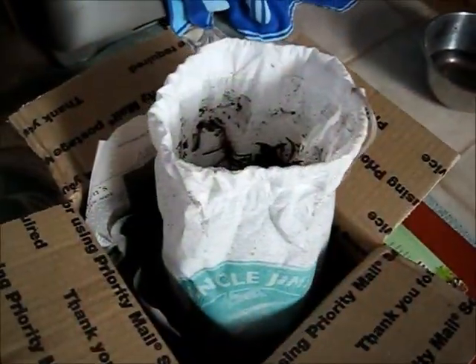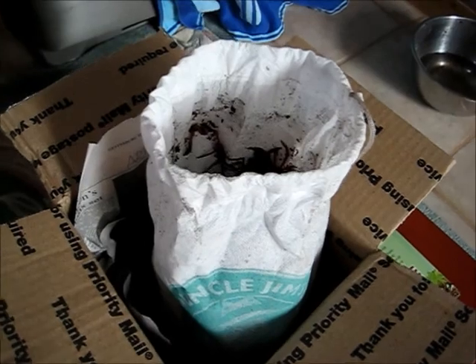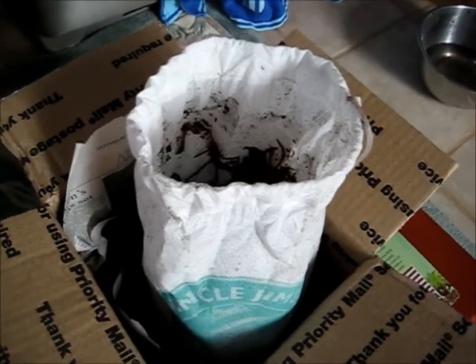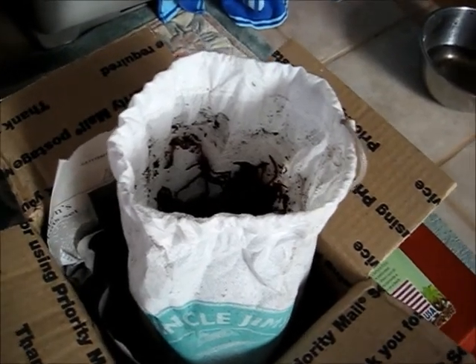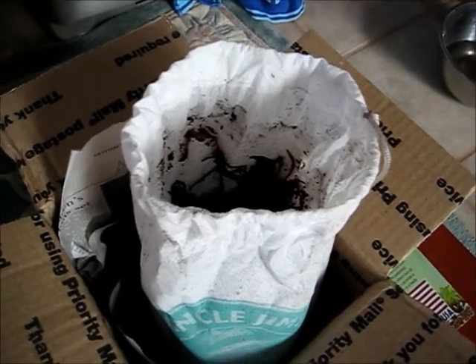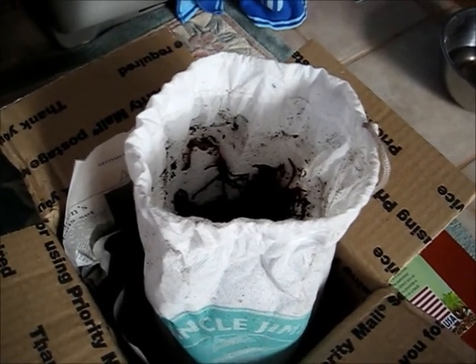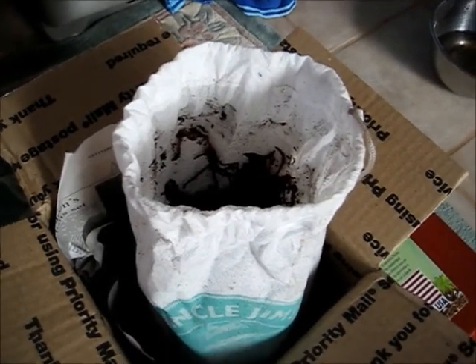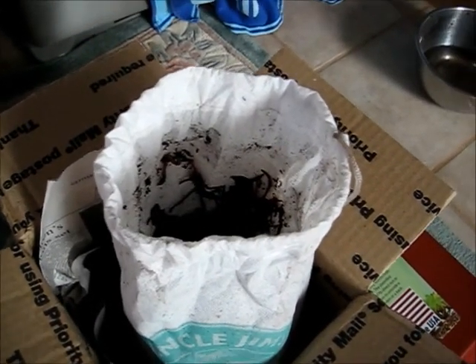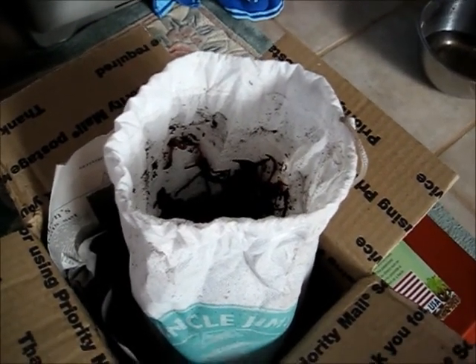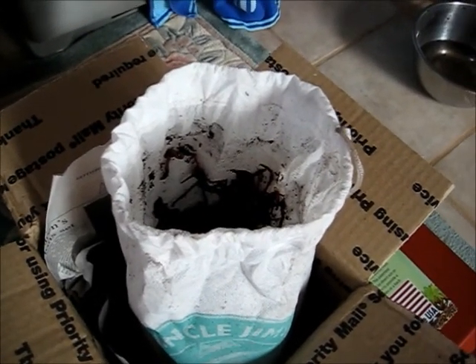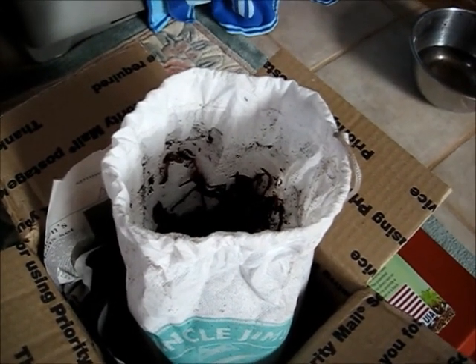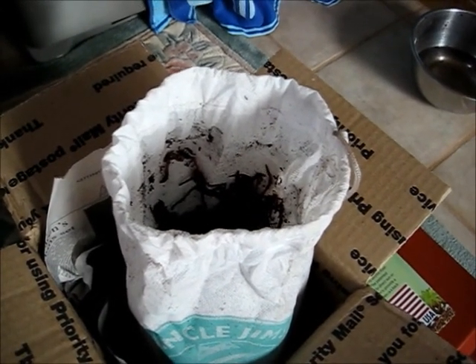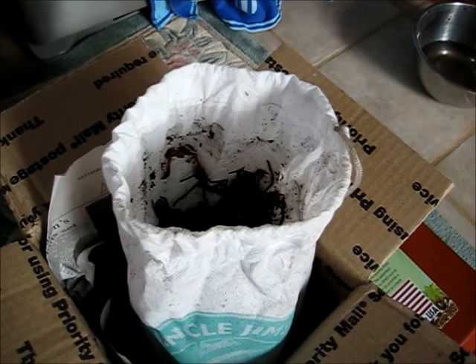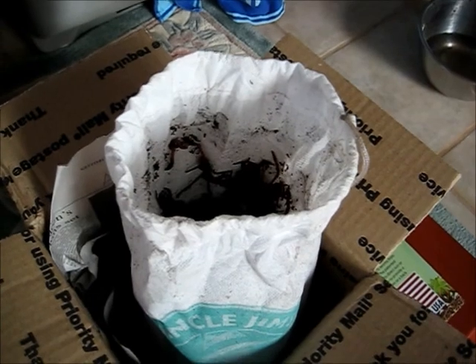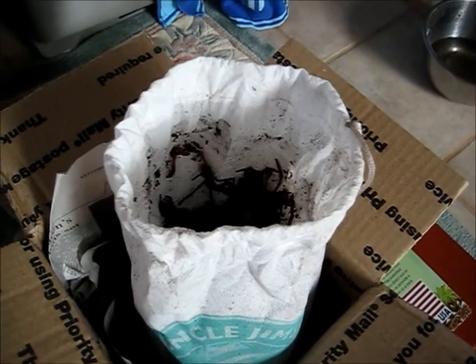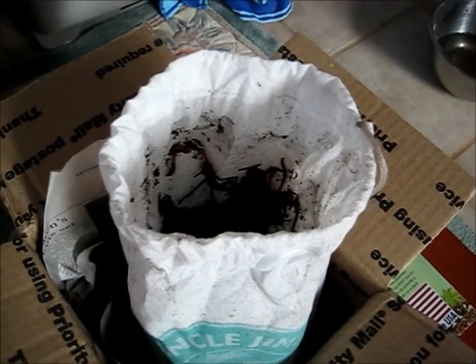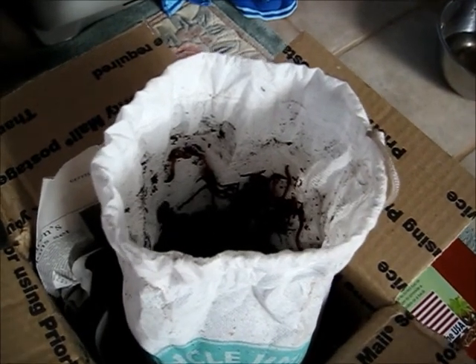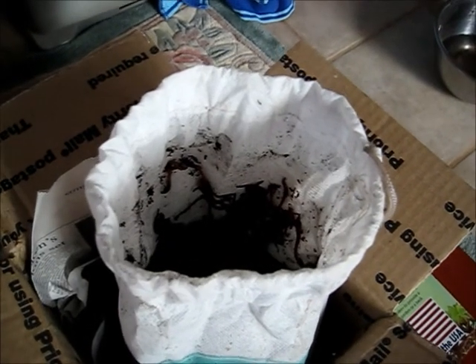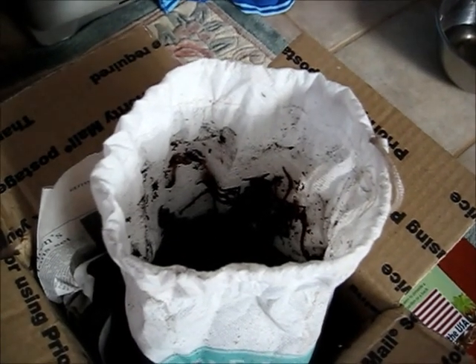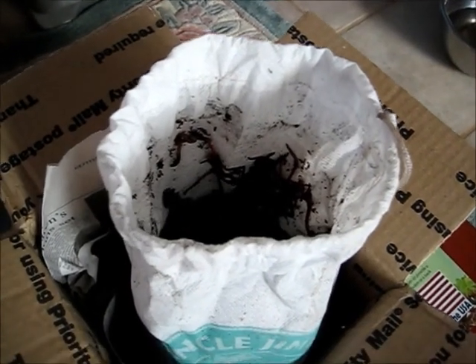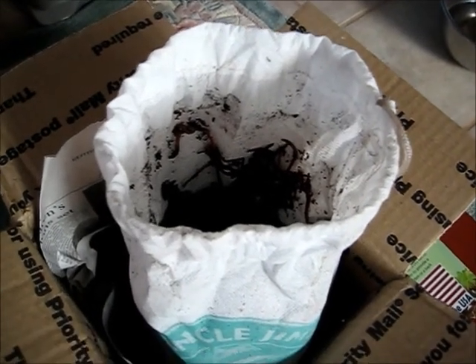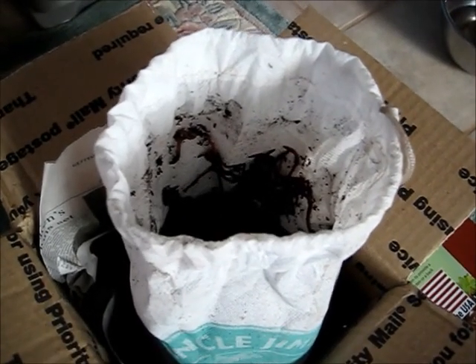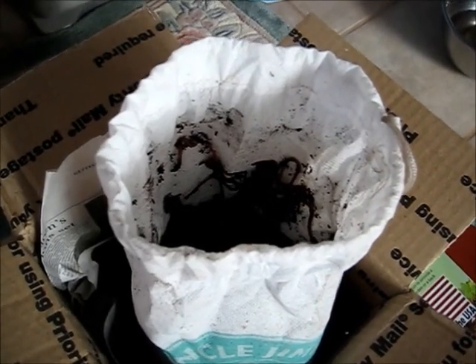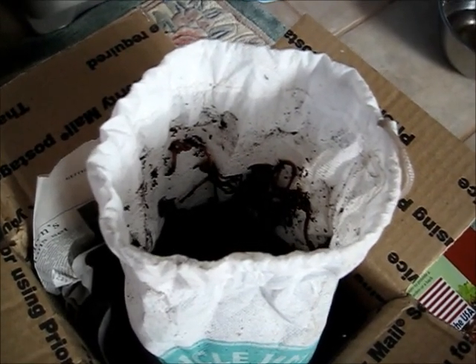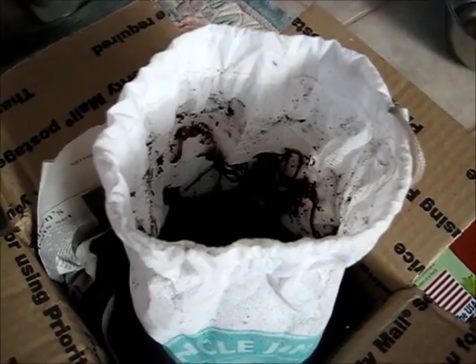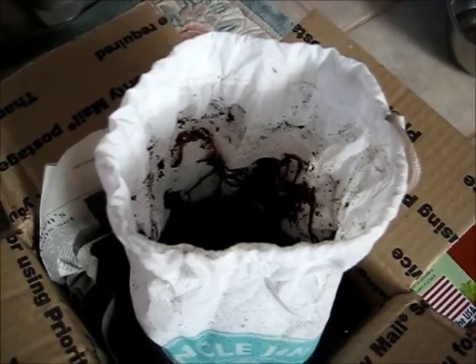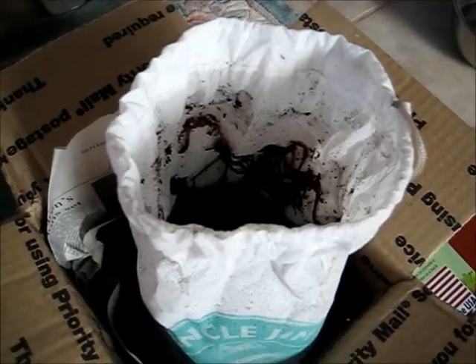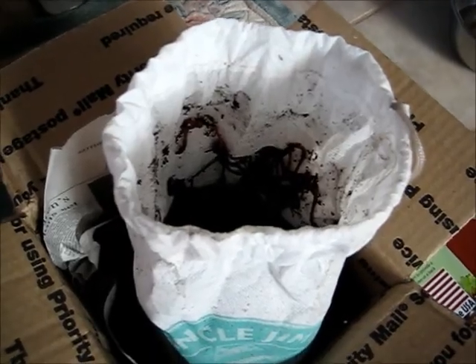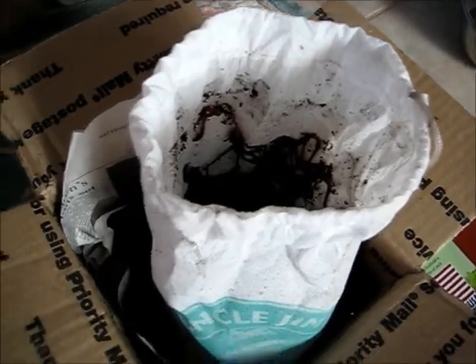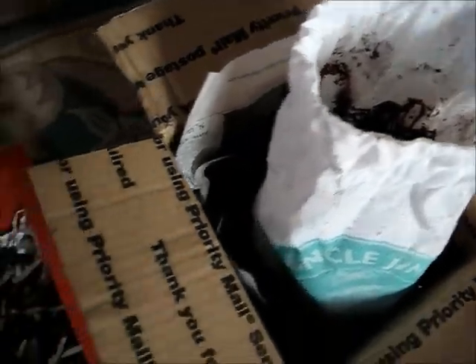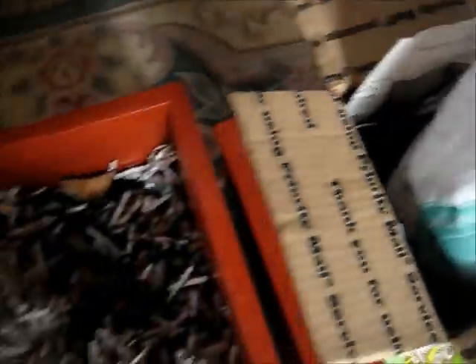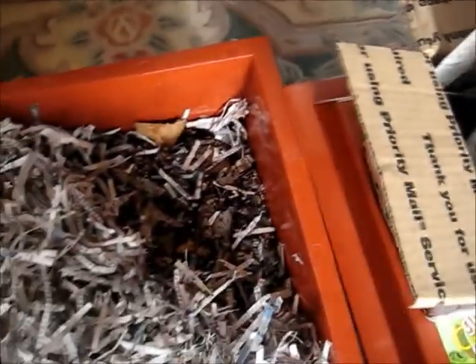I've received my red wiggler worms from Uncle Jim's Worm Farm, and they are alive and active, so they are going into the worm bin.